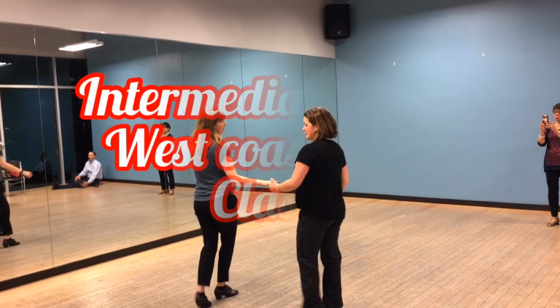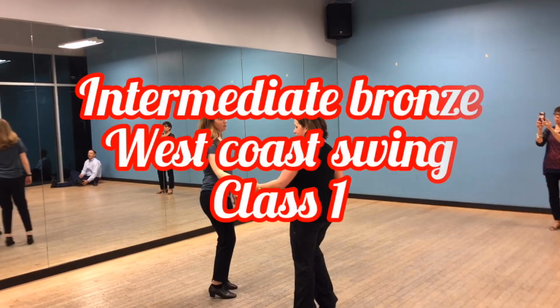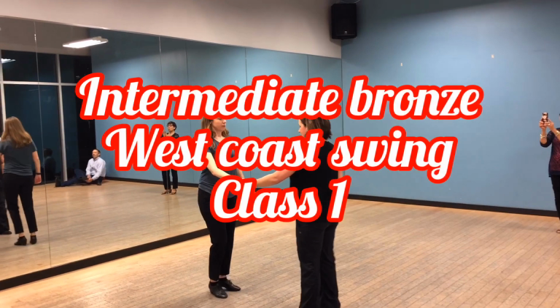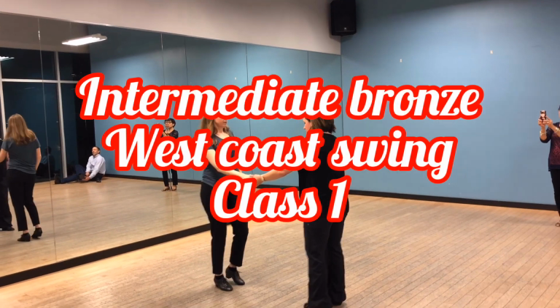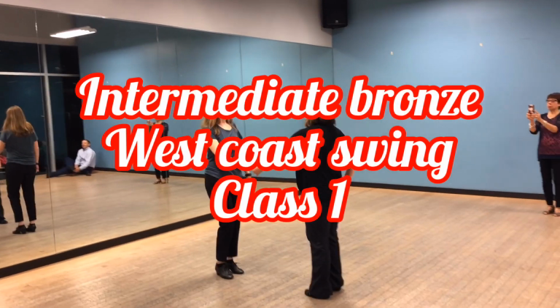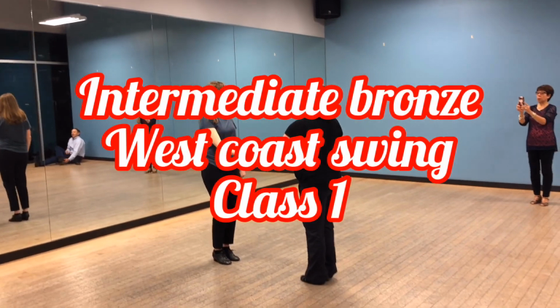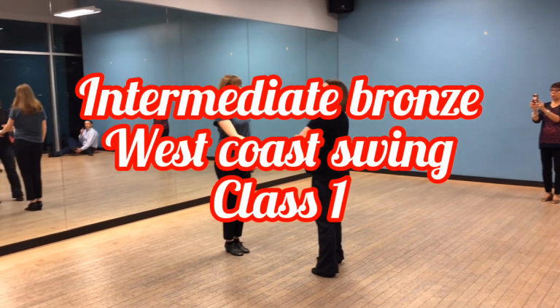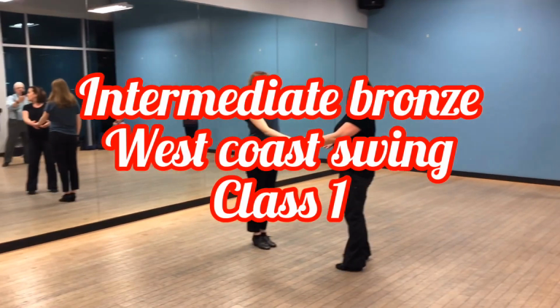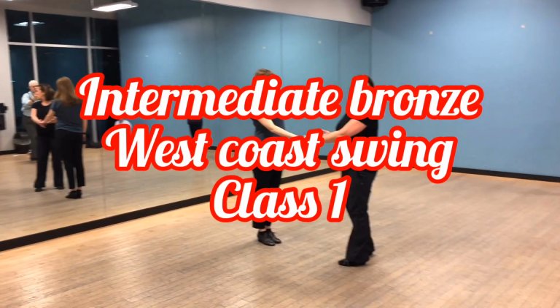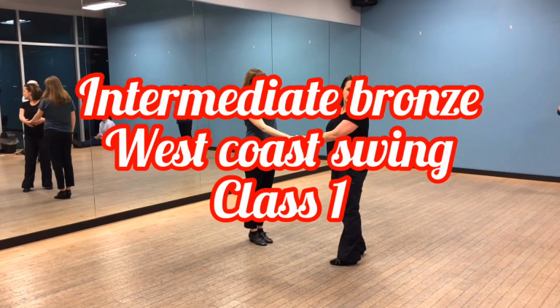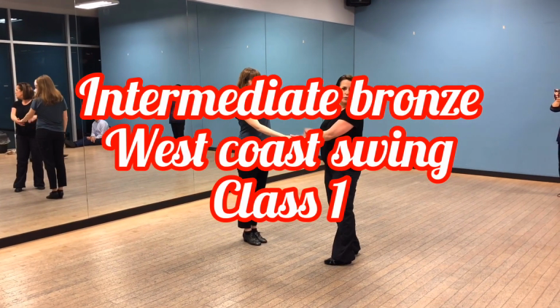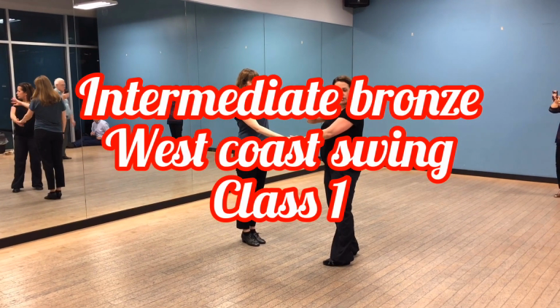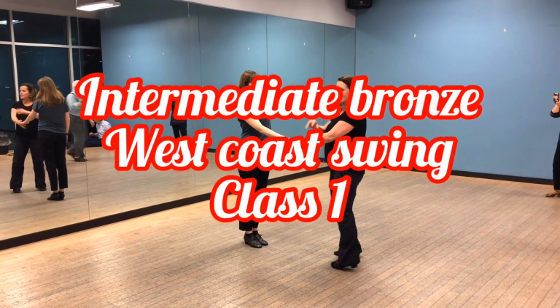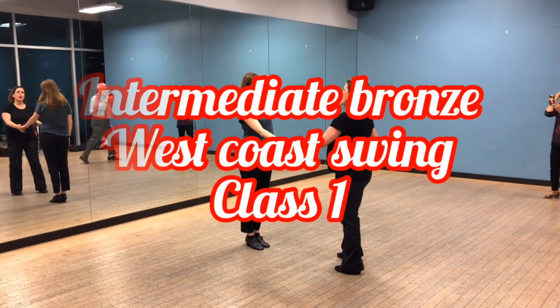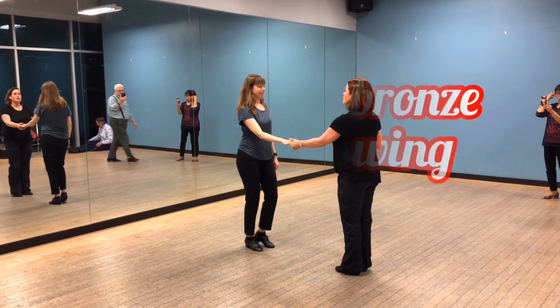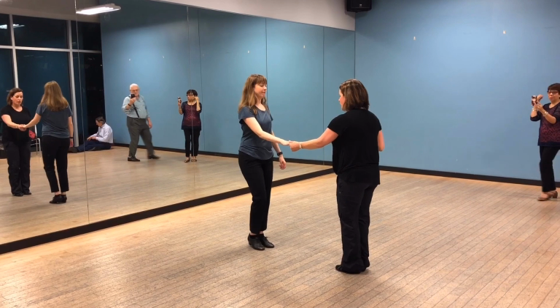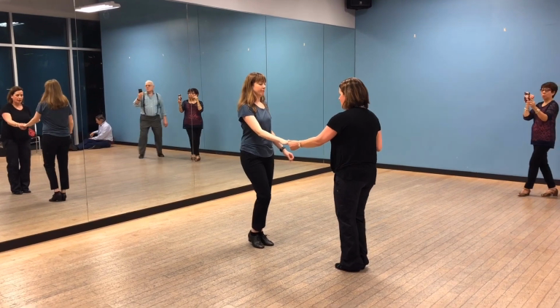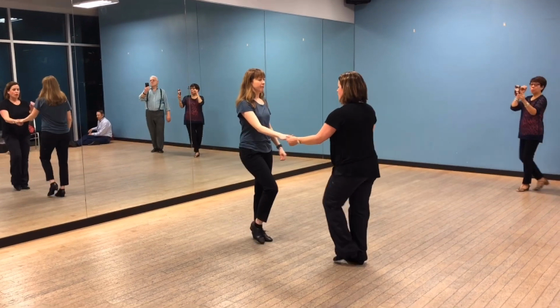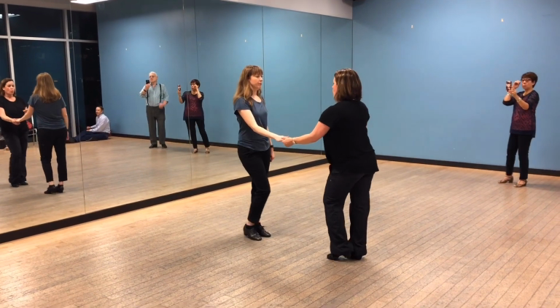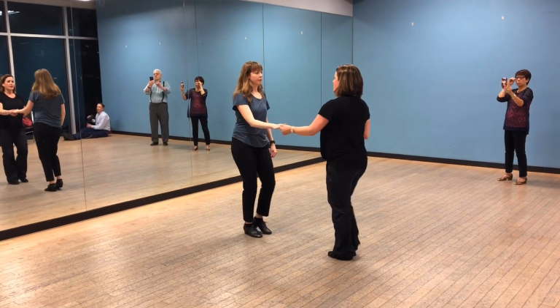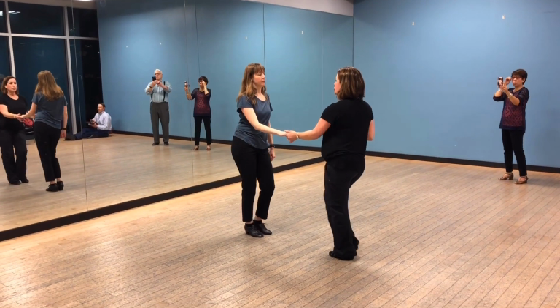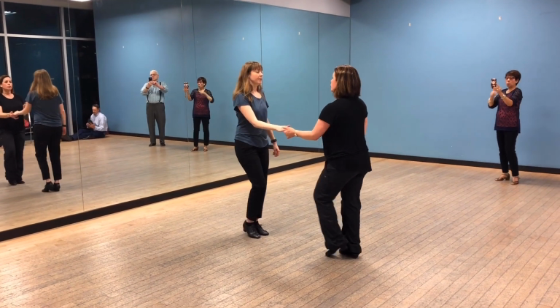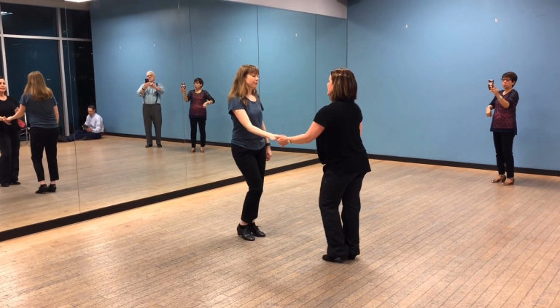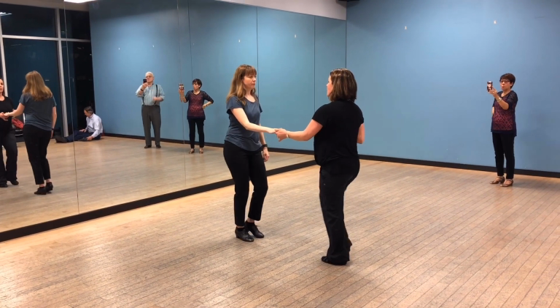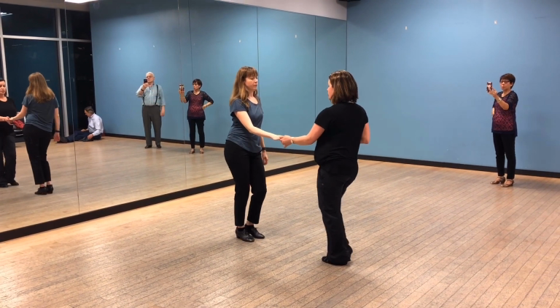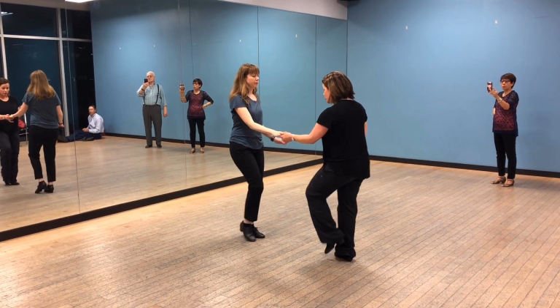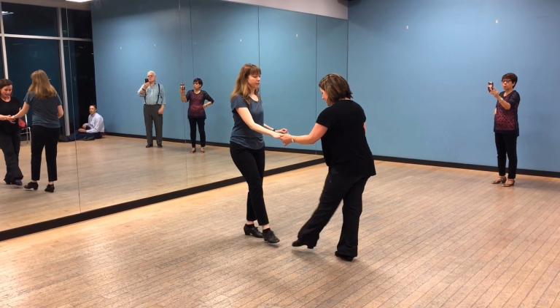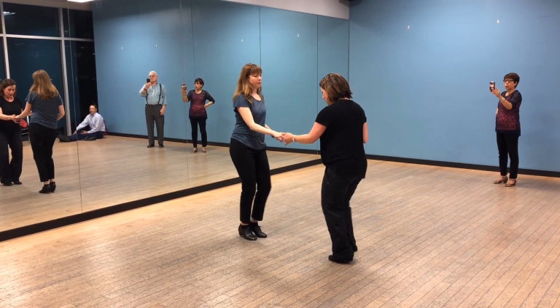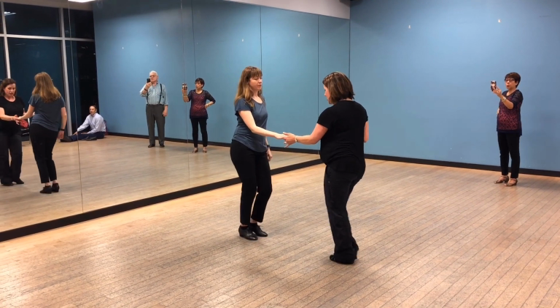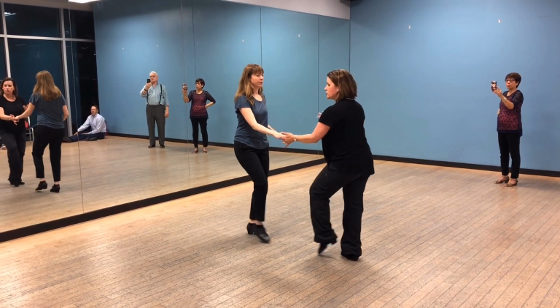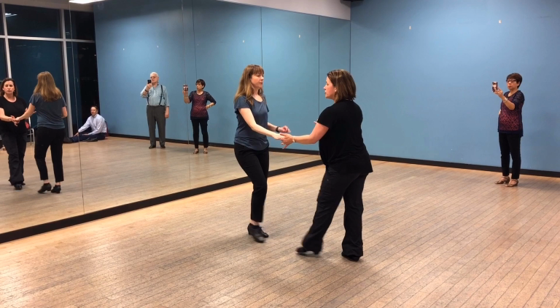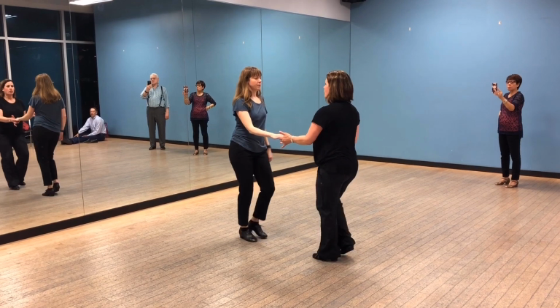What we did tonight, from the top — four walks again, we just were jazzing up, so we go hand. One, two, kick, ball, chain, kick, ball, chain. Let's just turn a little starter.